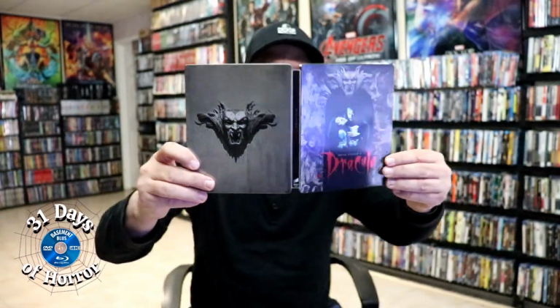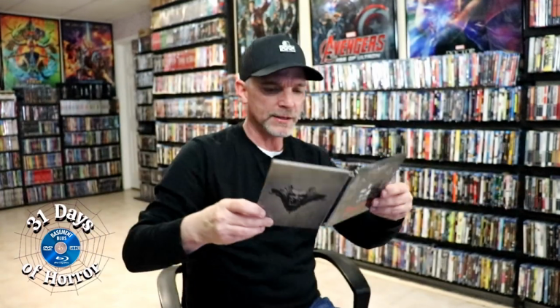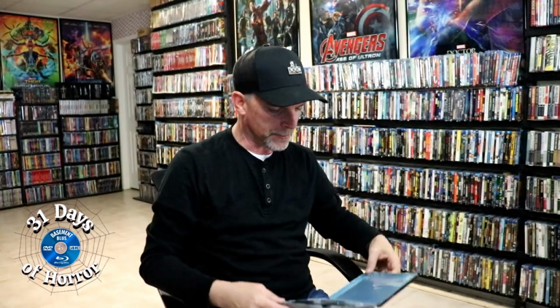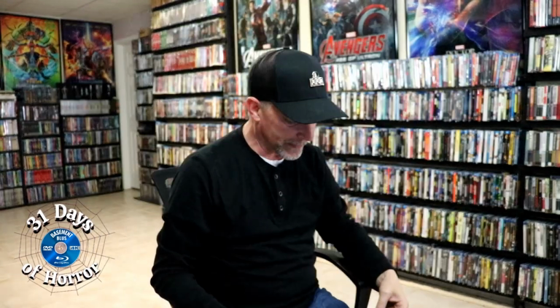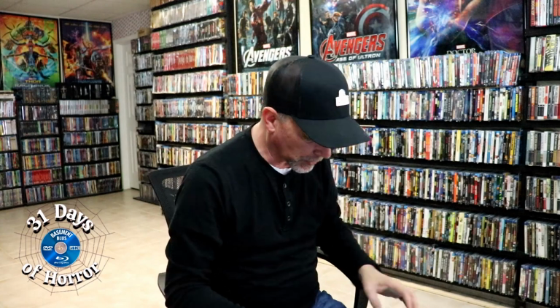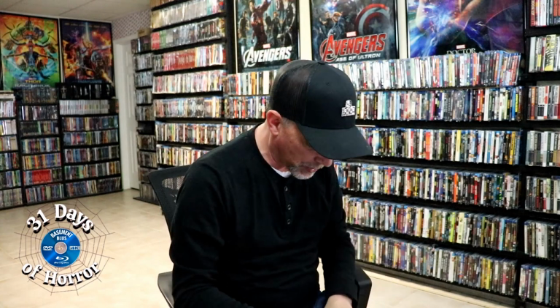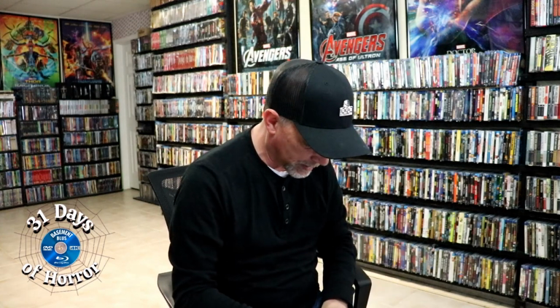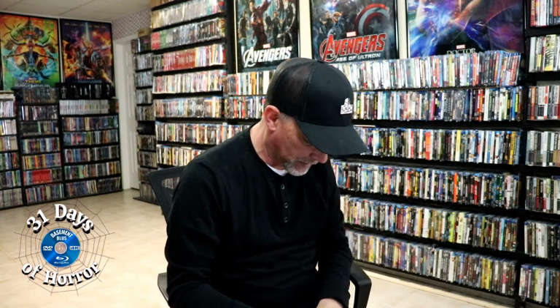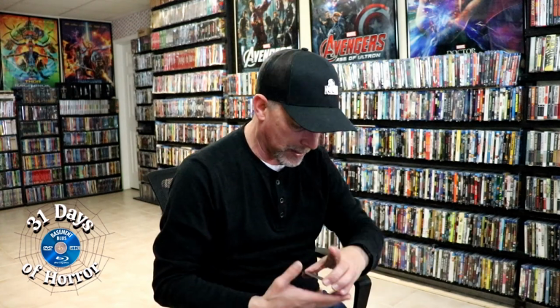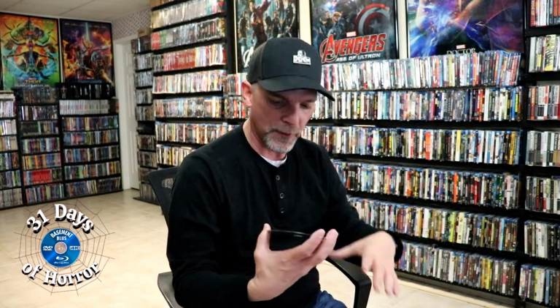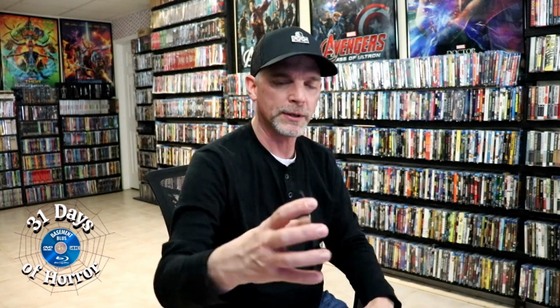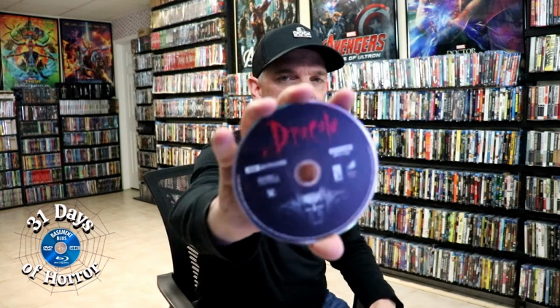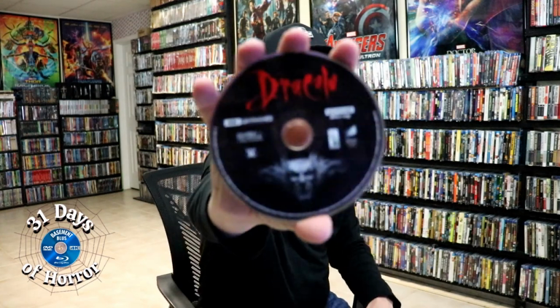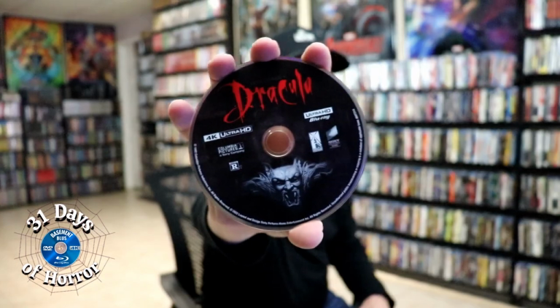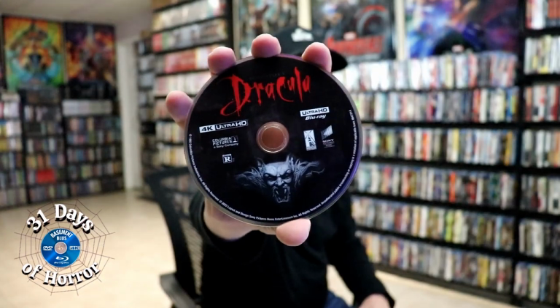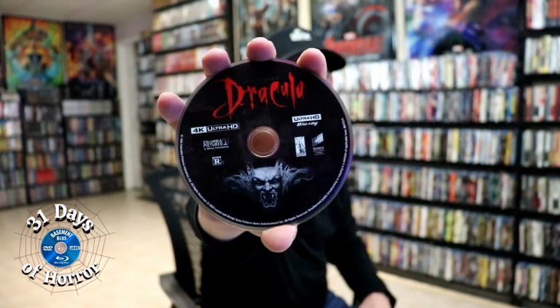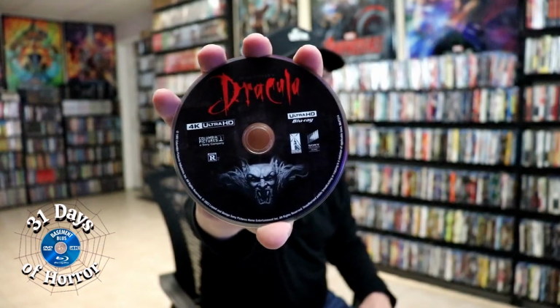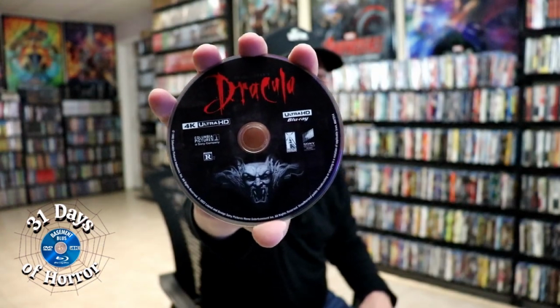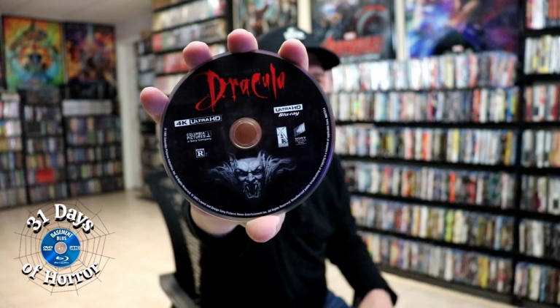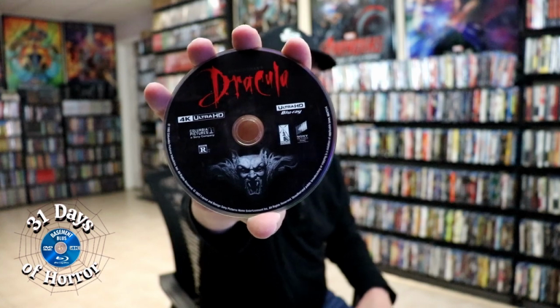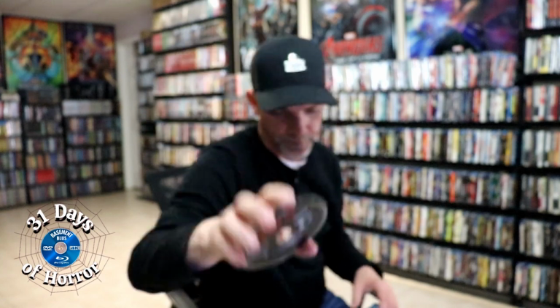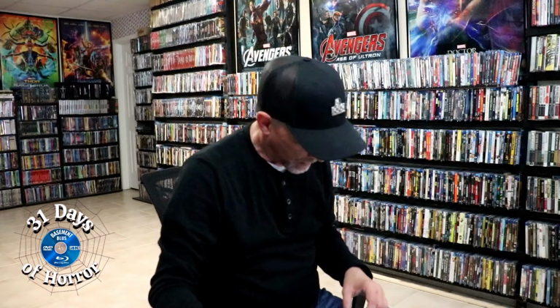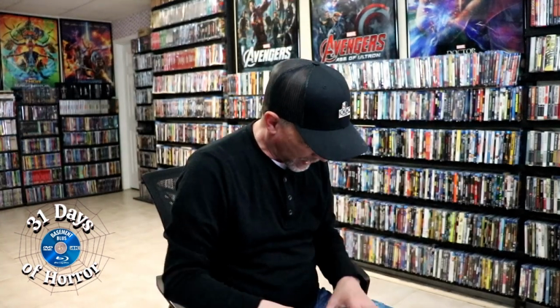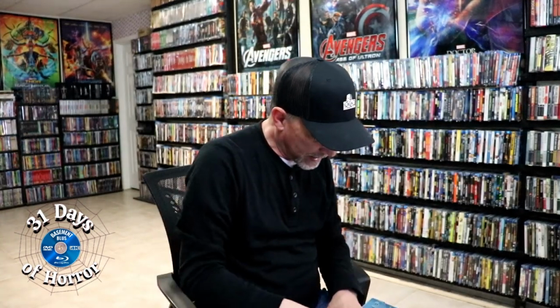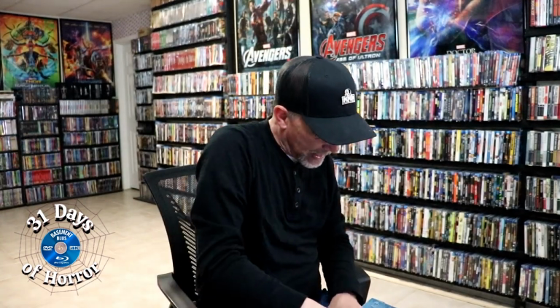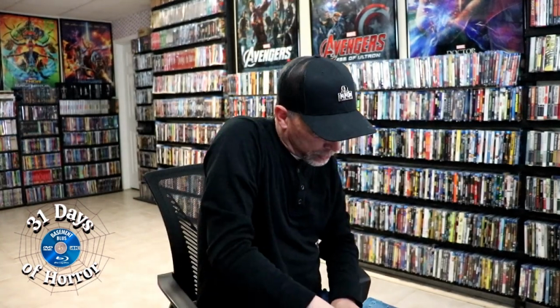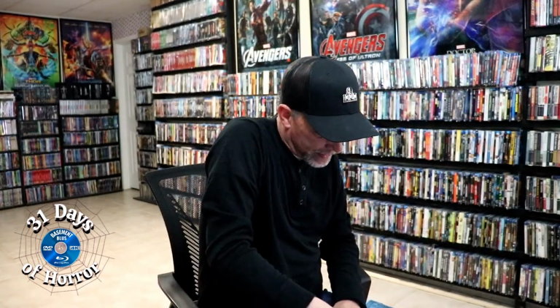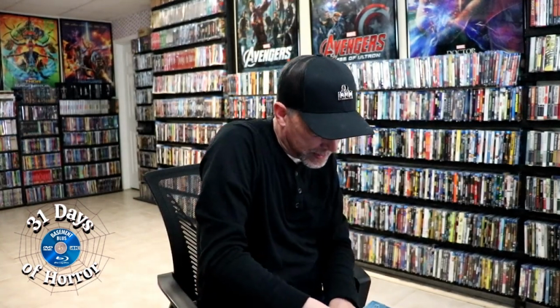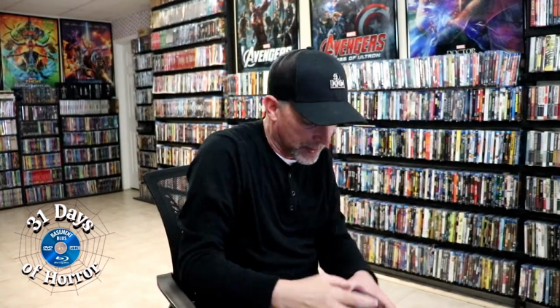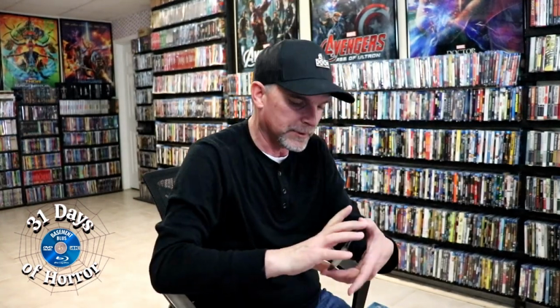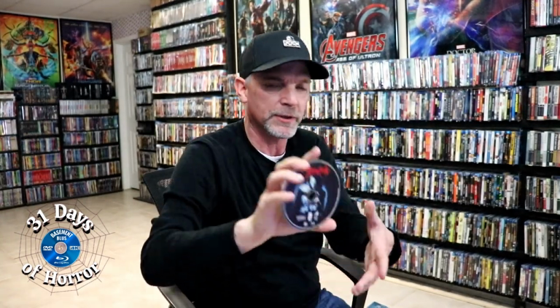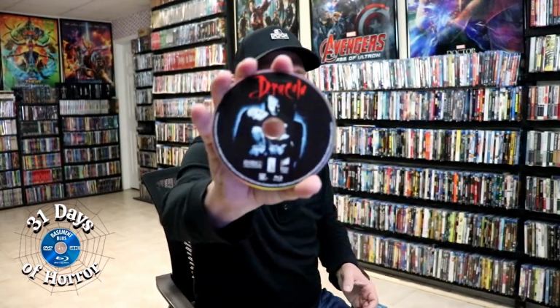On the inside, we do have a digital code, and we have our 4K disc here with some disc art. And we also have our Blu-ray disc with some different disc art.